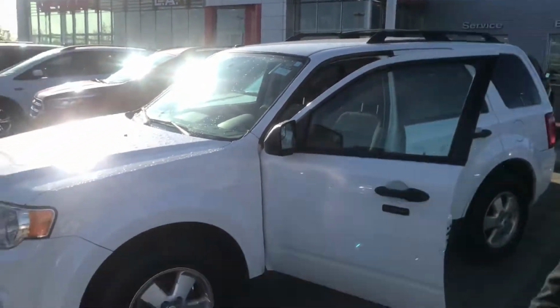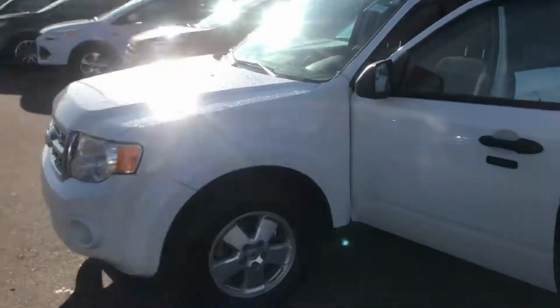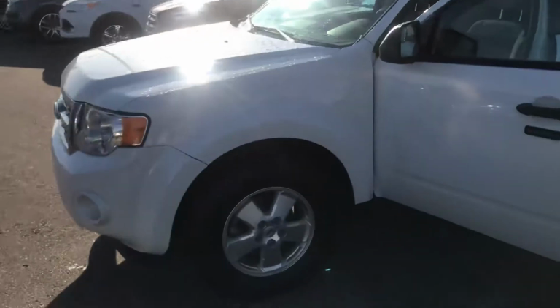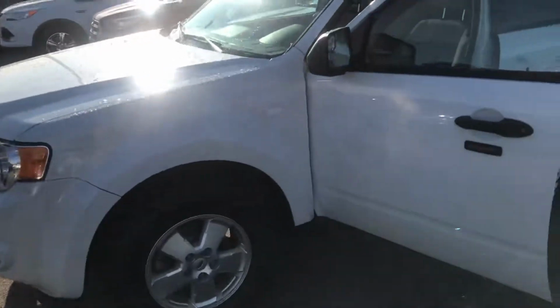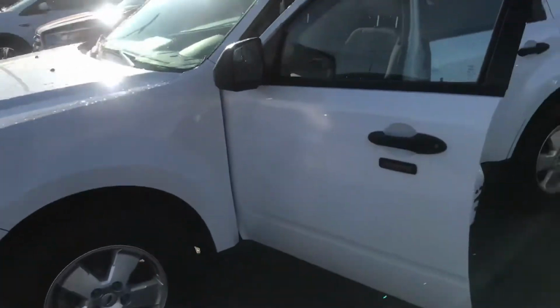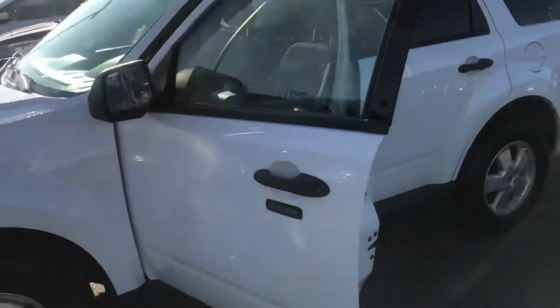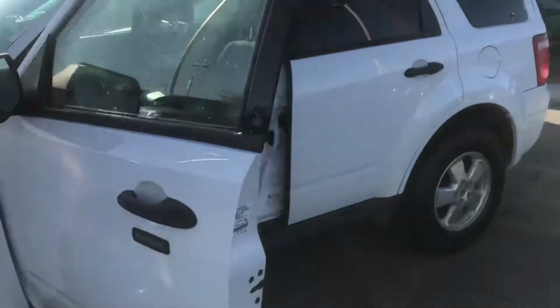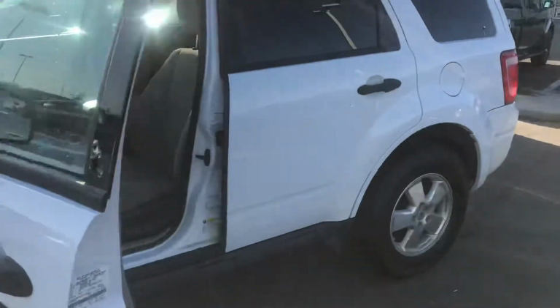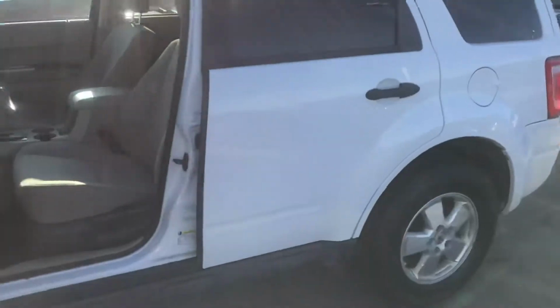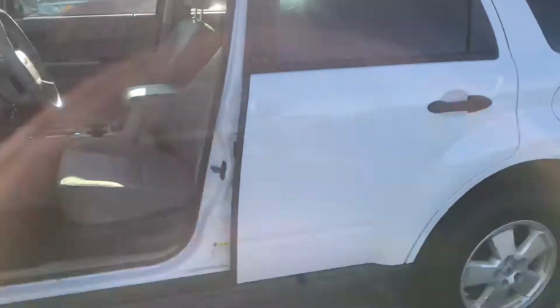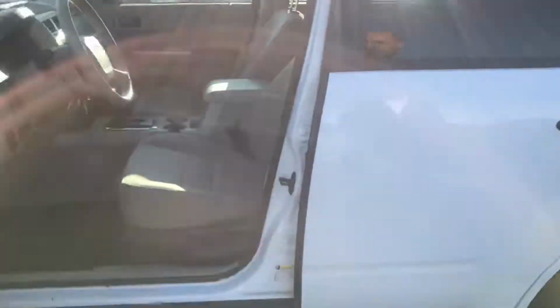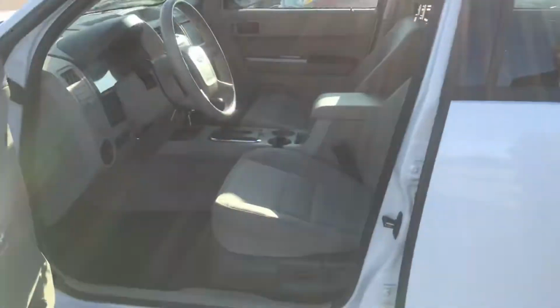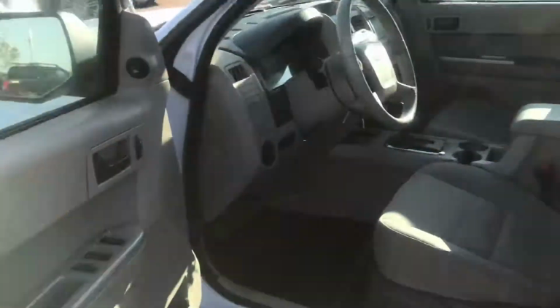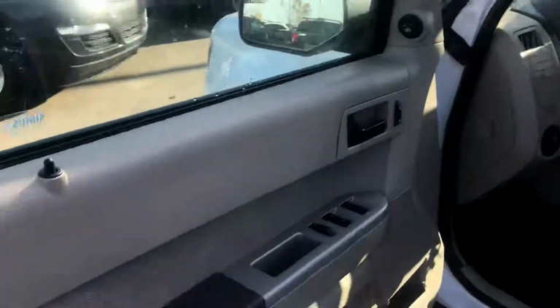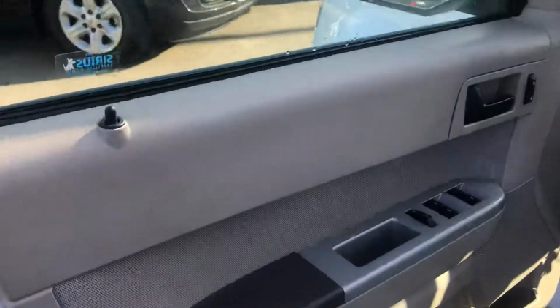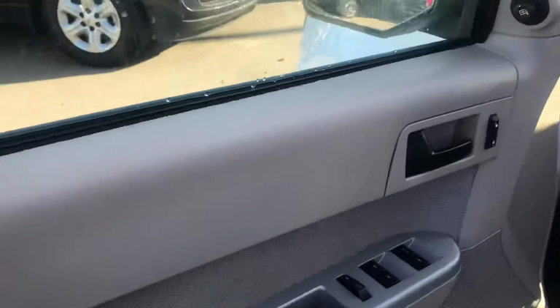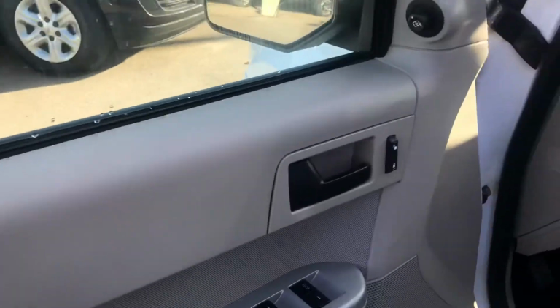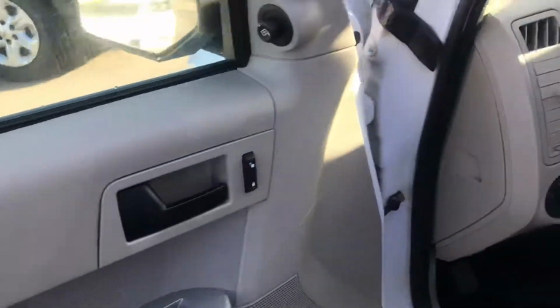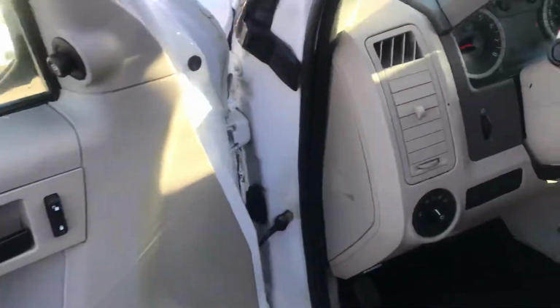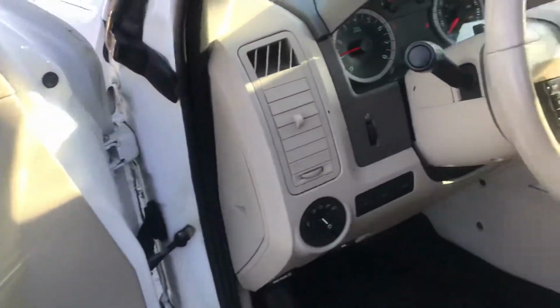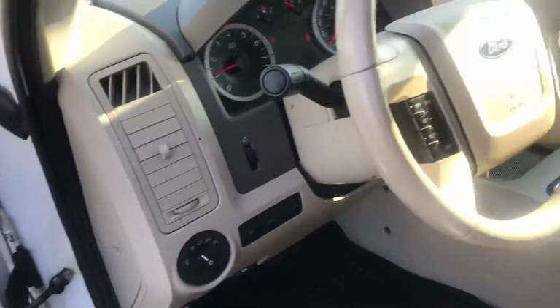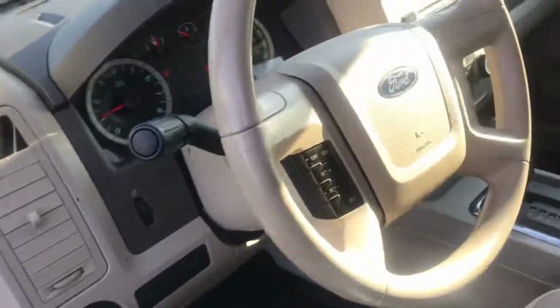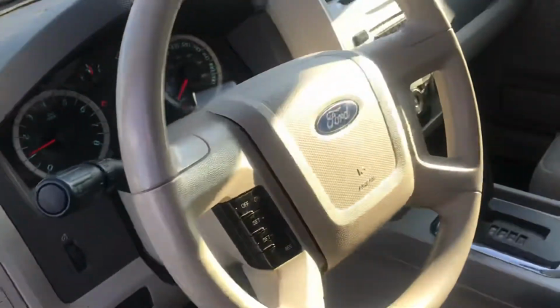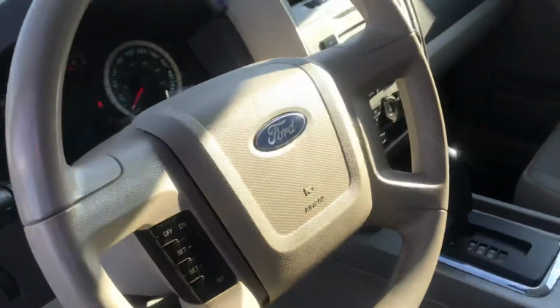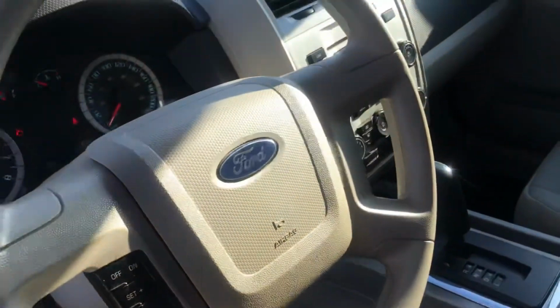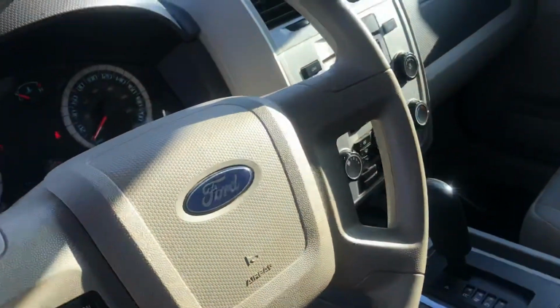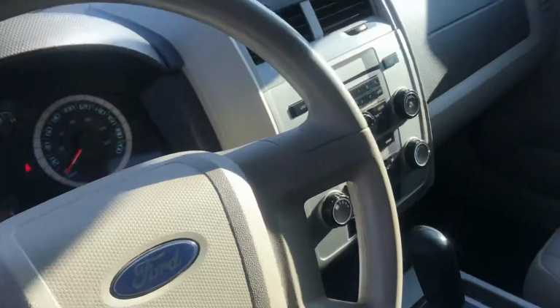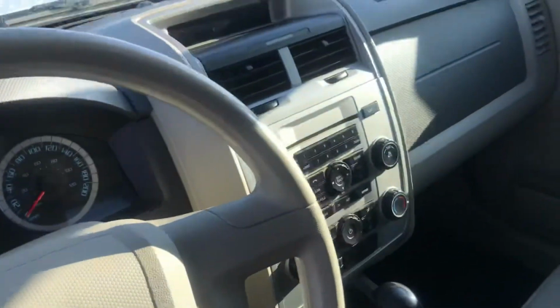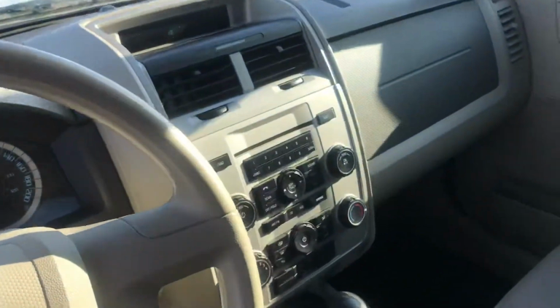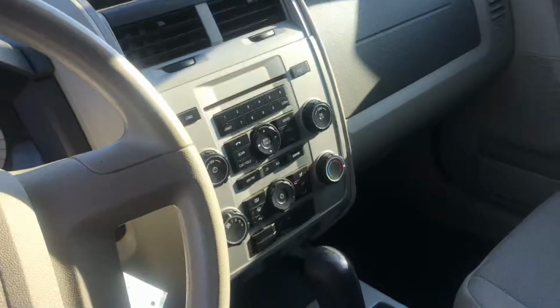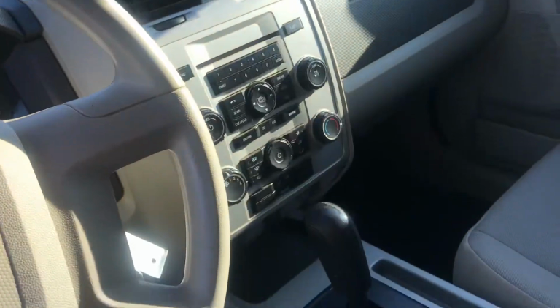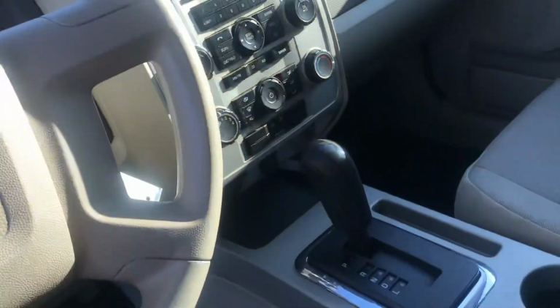As you can see, it is in immaculate condition. Every vehicle that comes onto our lot needs to pass a 160-point AMVIC inspection, meaning any wearable part — brakes, rotors, tires, windshields, stuff like that — gets replaced brand new.